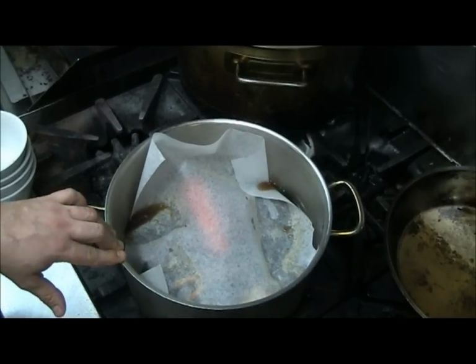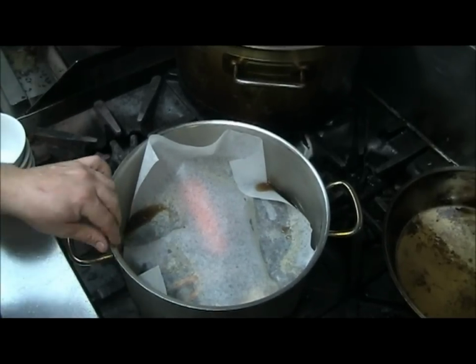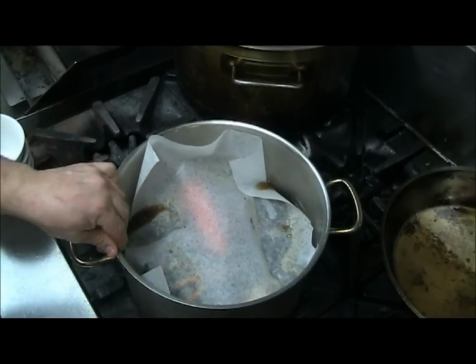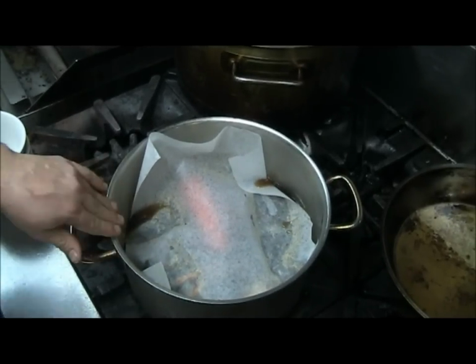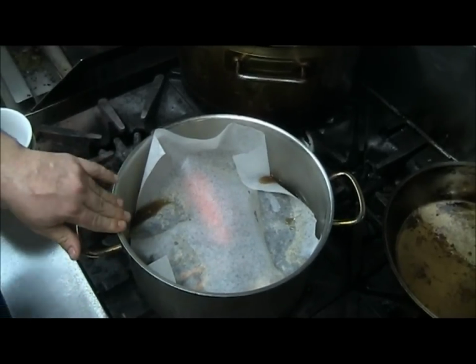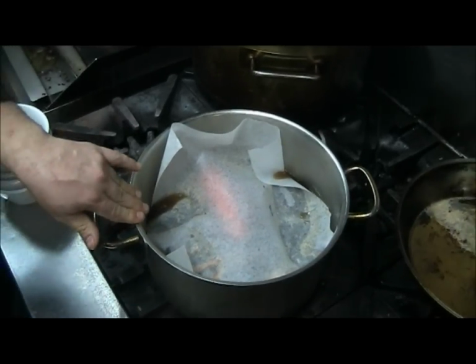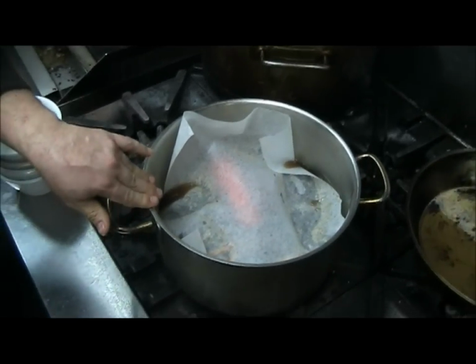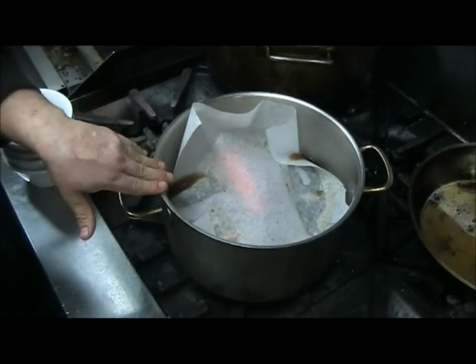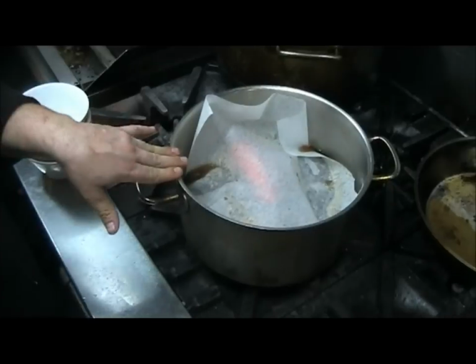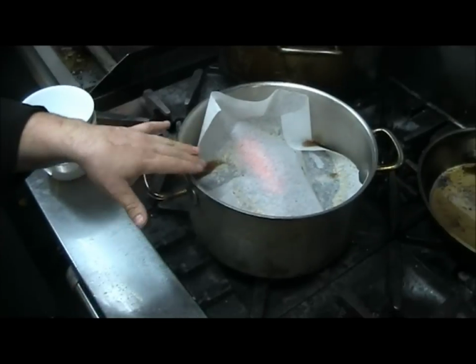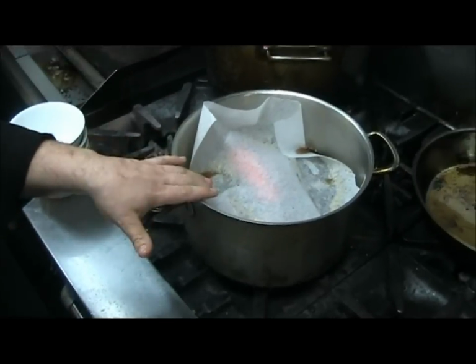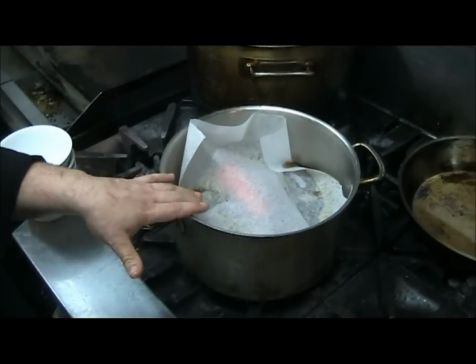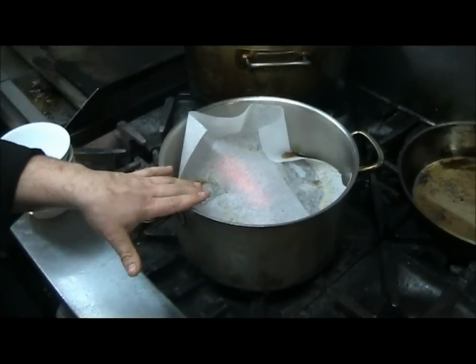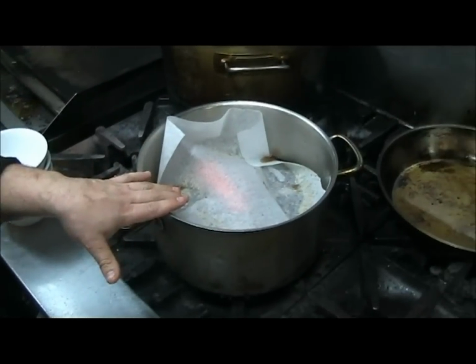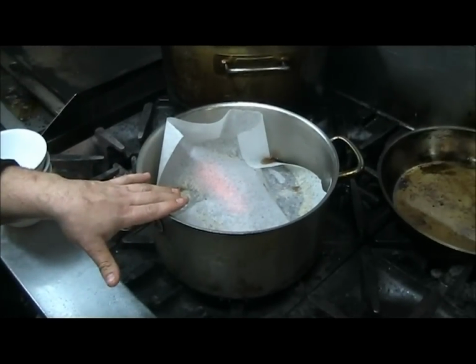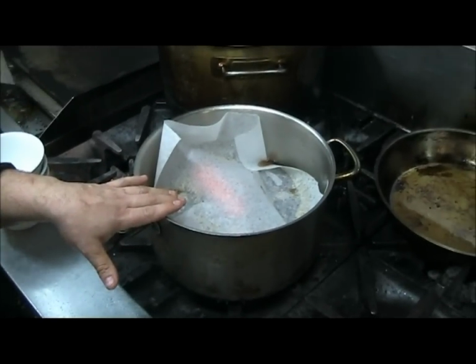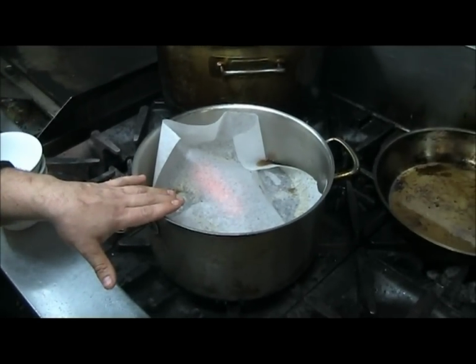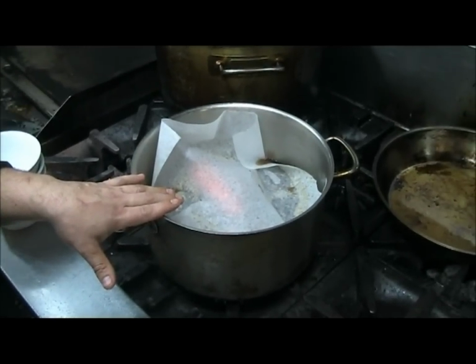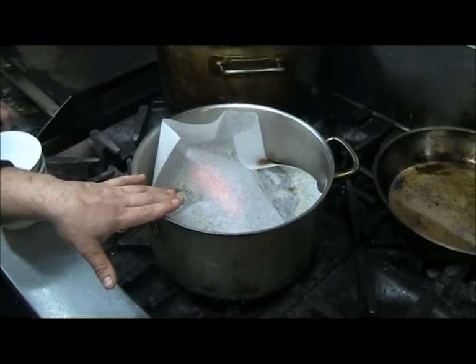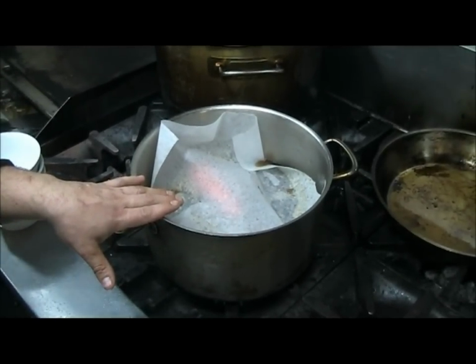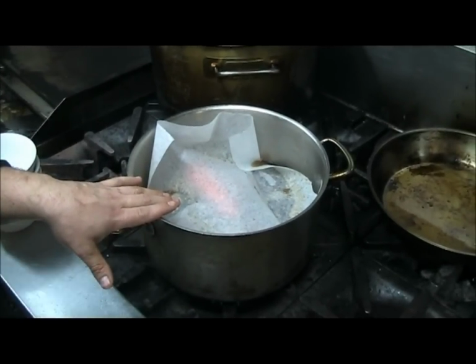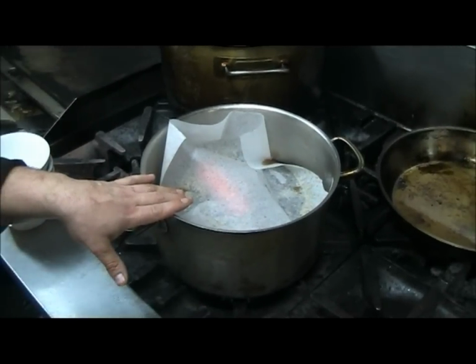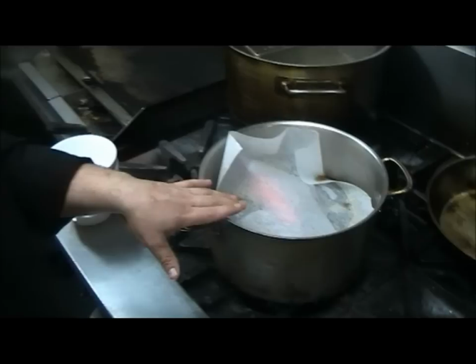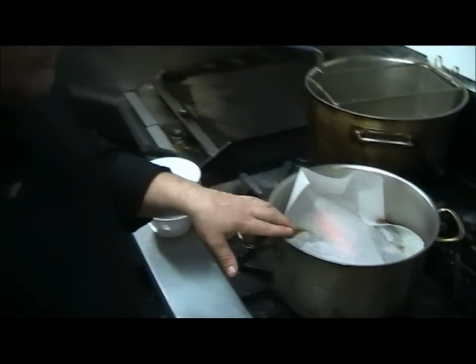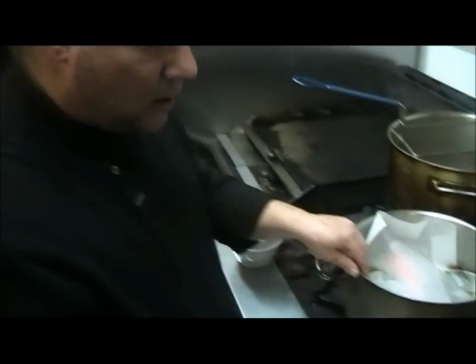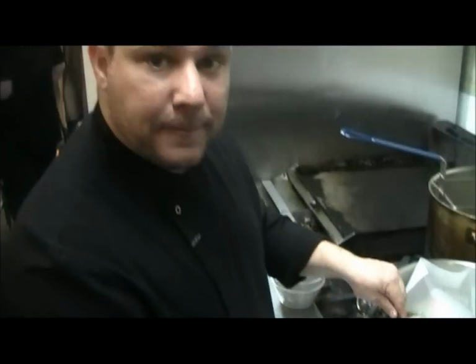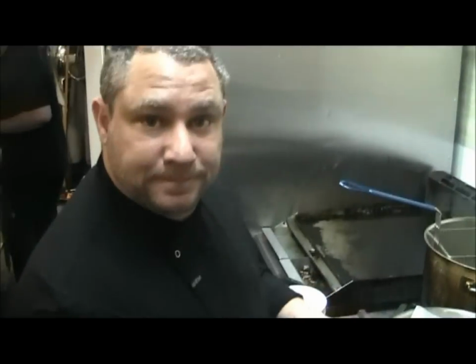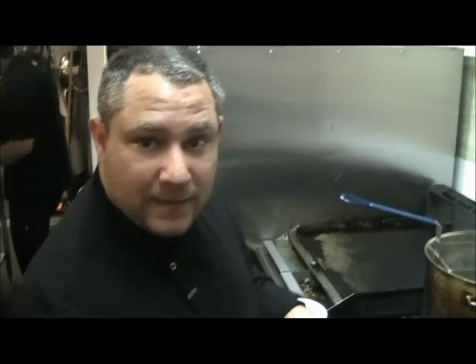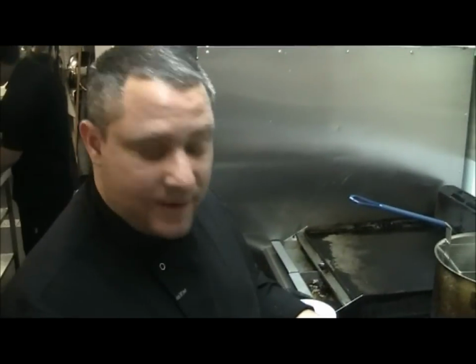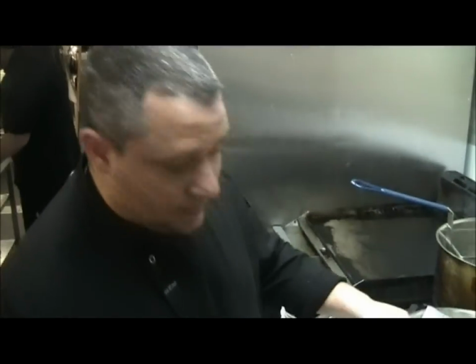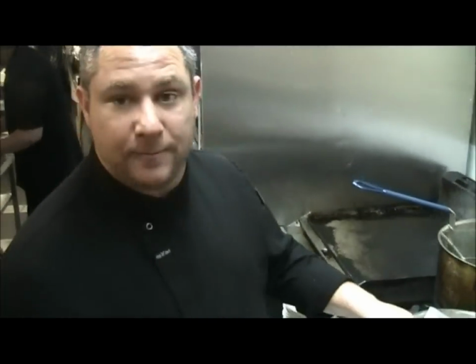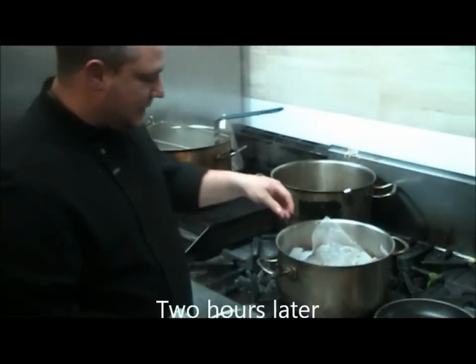So what we're going to do now is just let that simmer for a minimum of two hours. We'll check the tenderness on the beef after two hours and then we'll finish the dish. A few hours later...